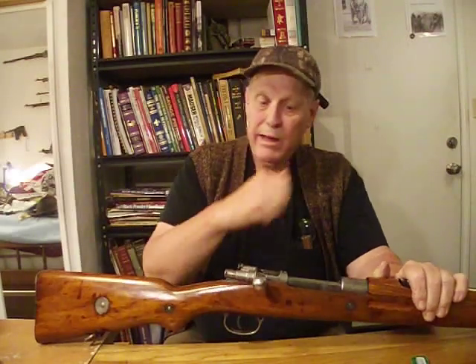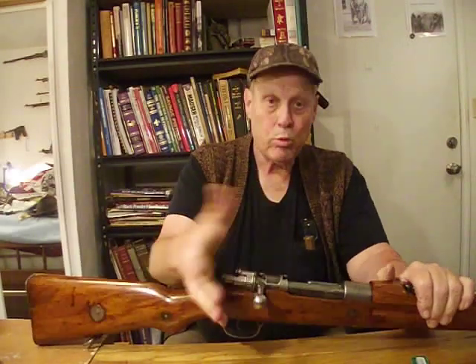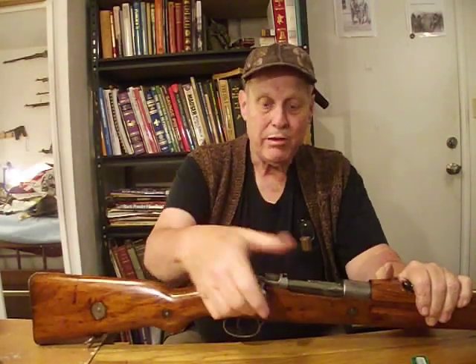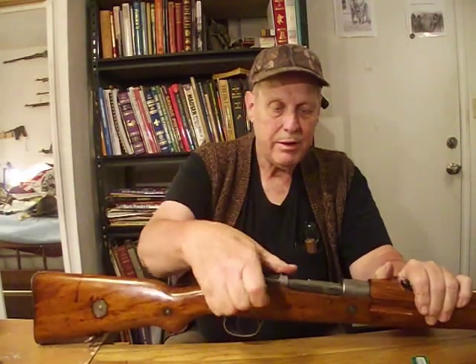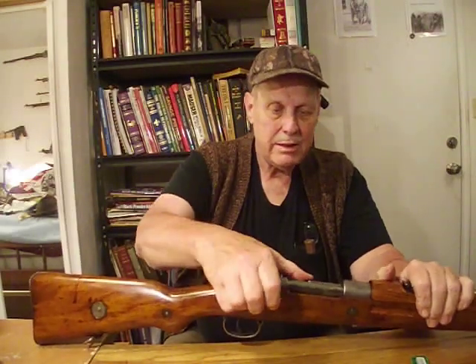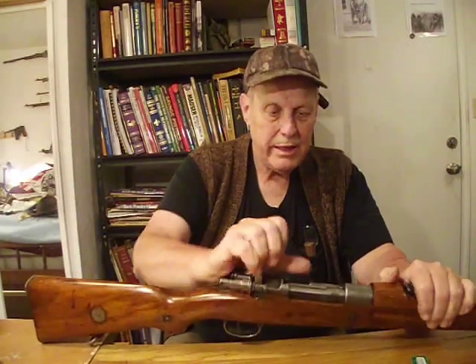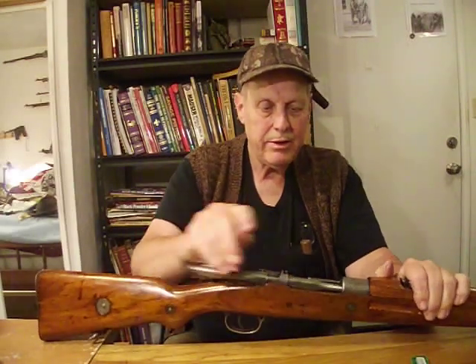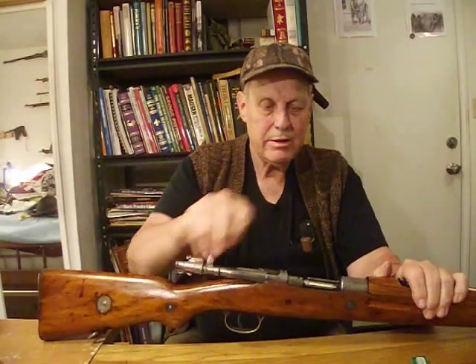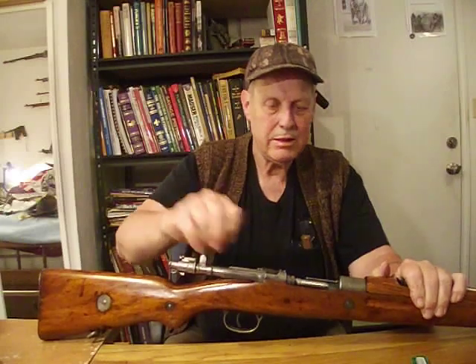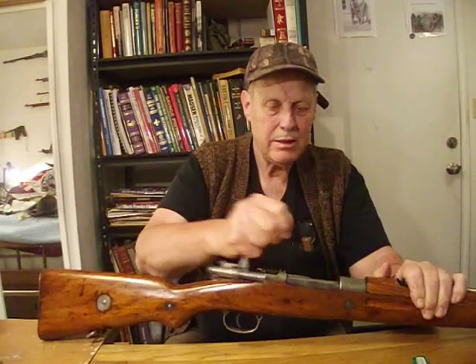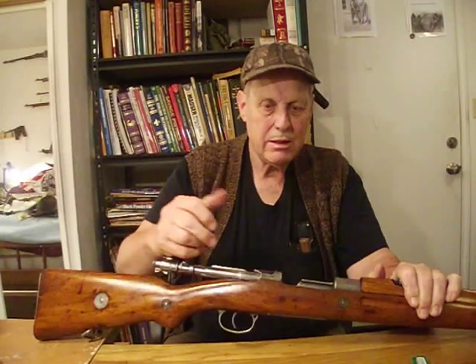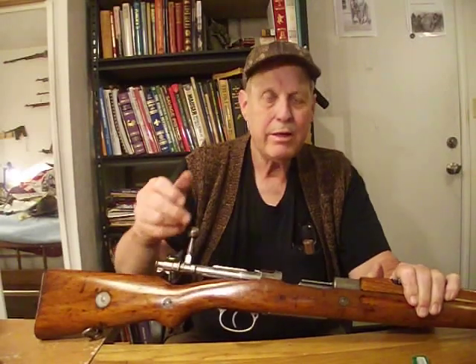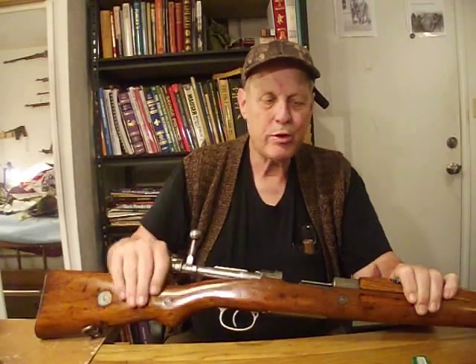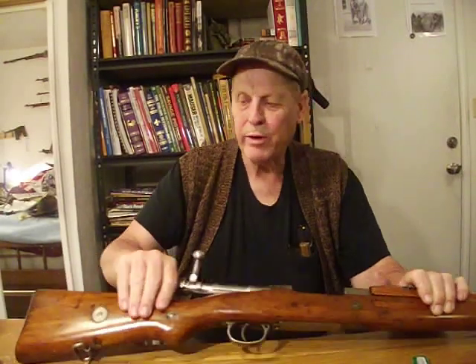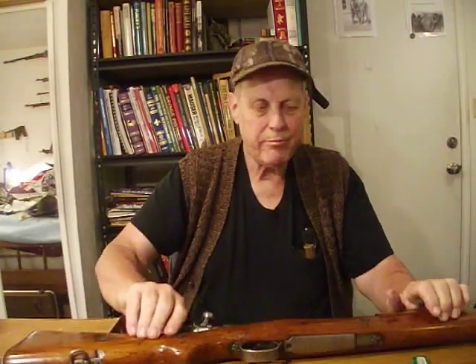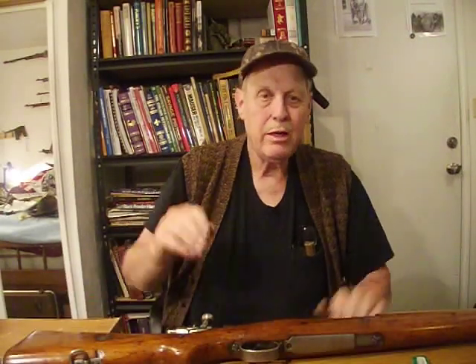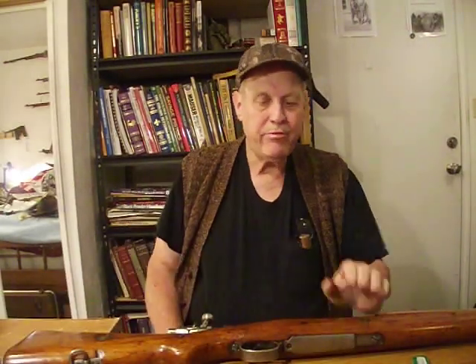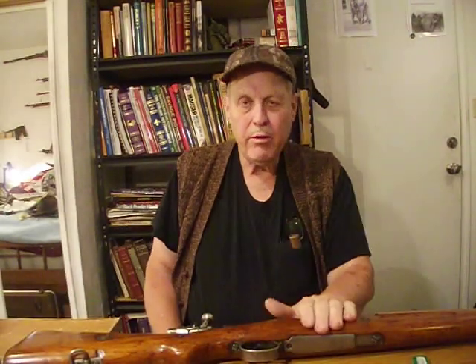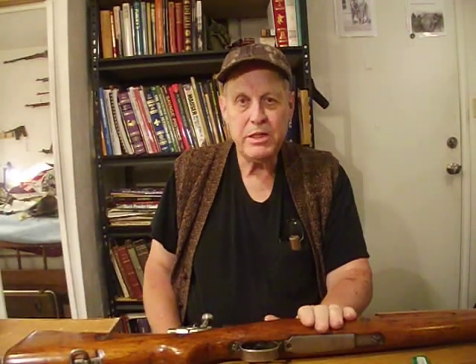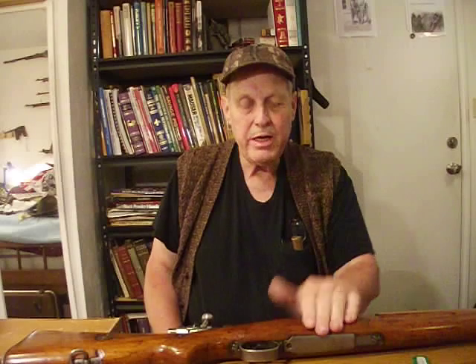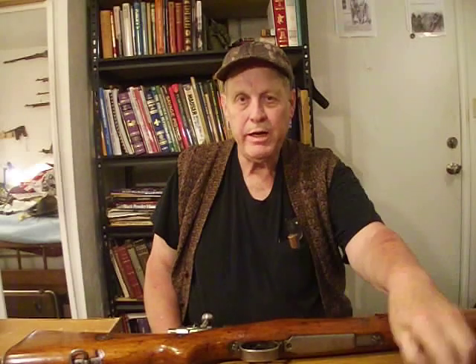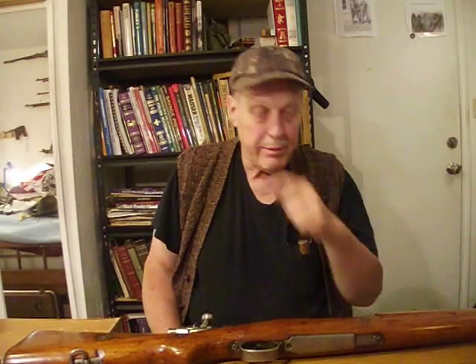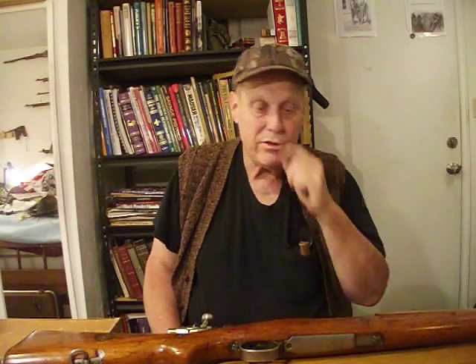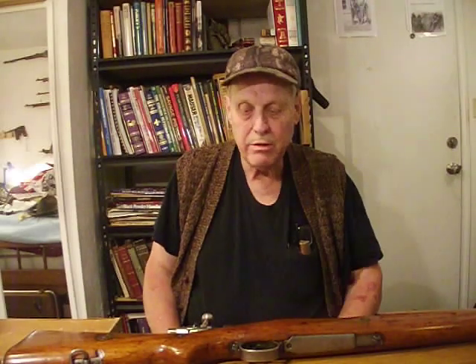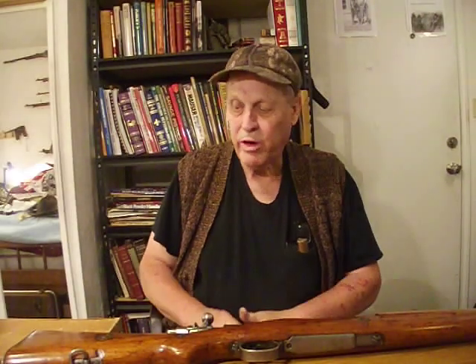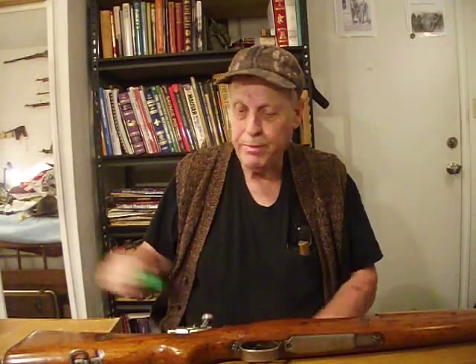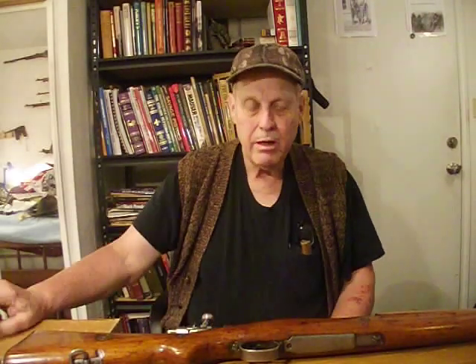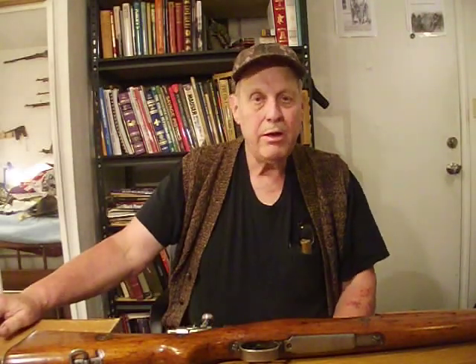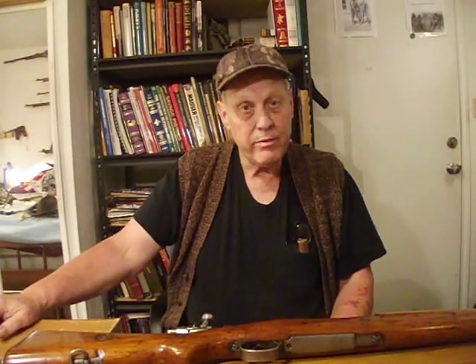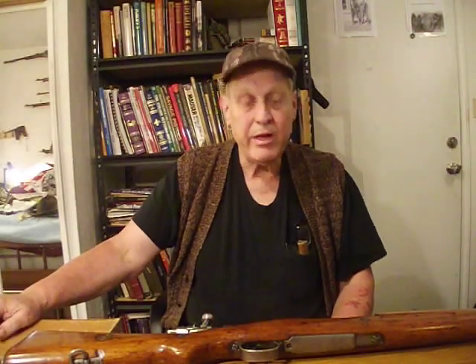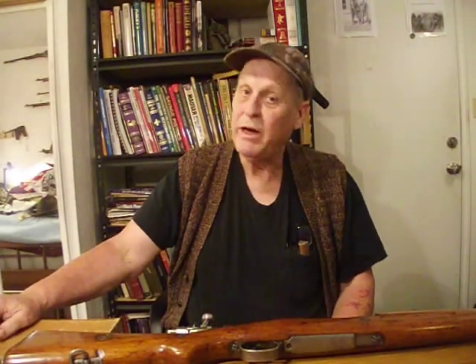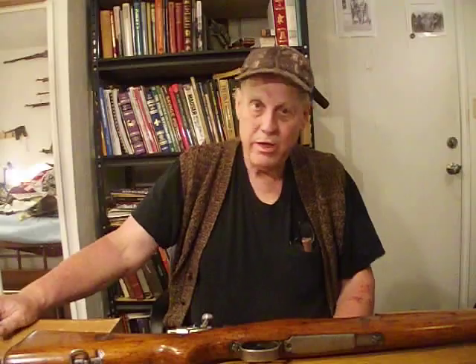It works well. And it extracts correctly. Therefore, this is indeed an 8mm Mauser rifle. And whoever left that comment, I thank you.